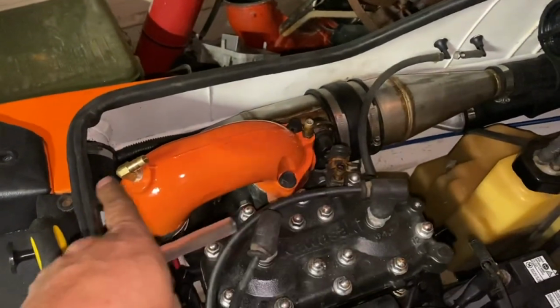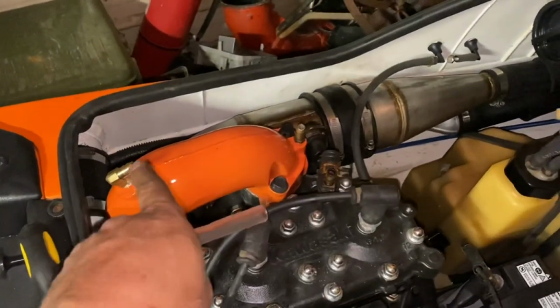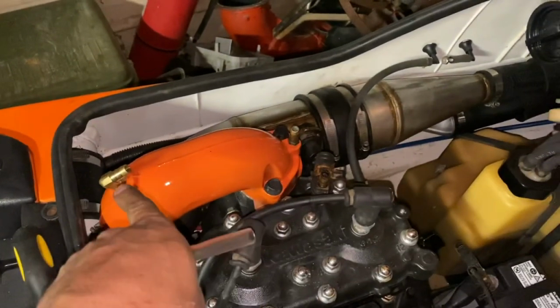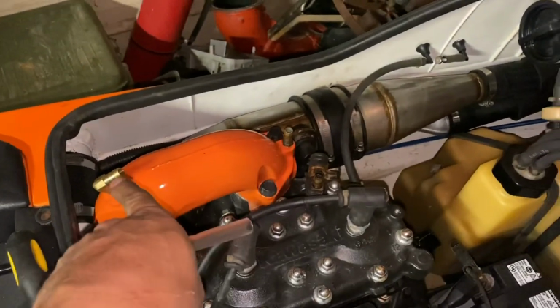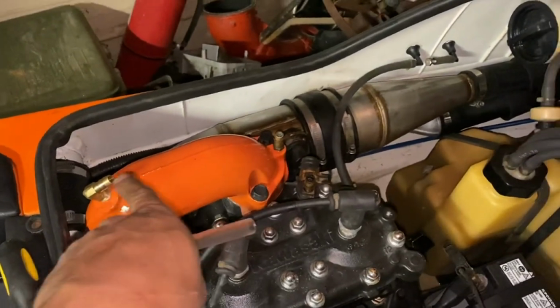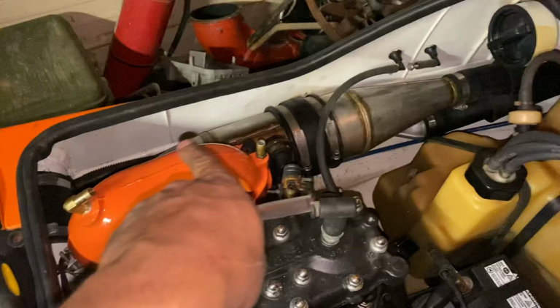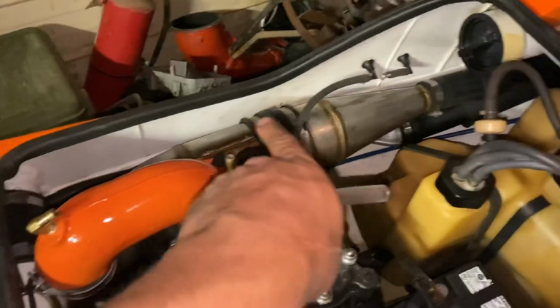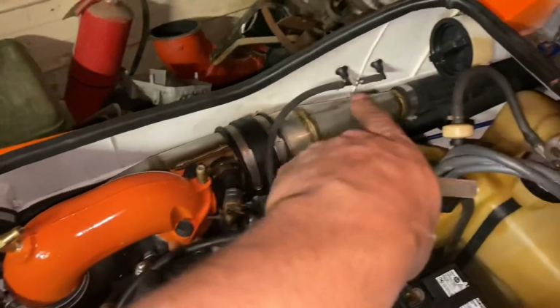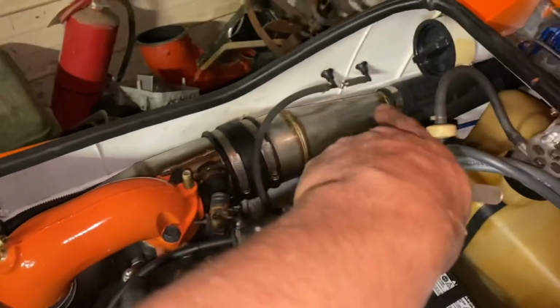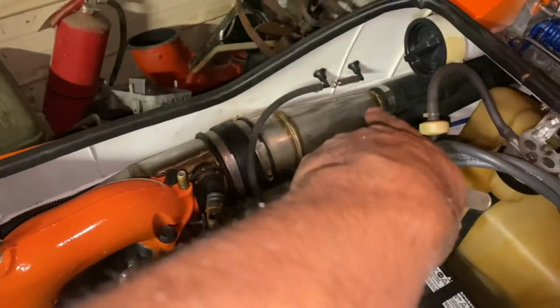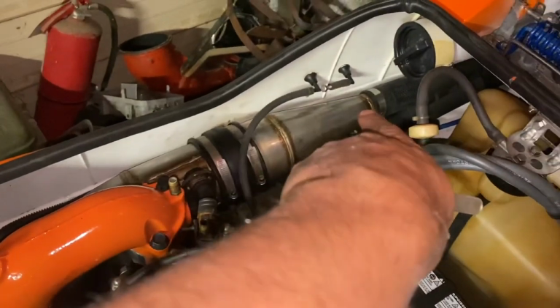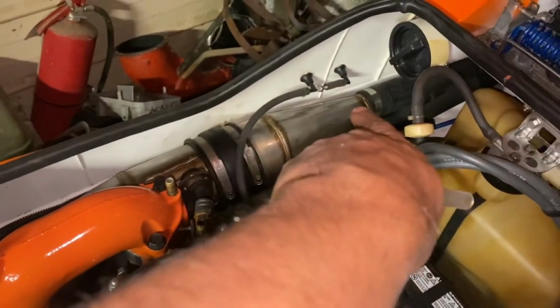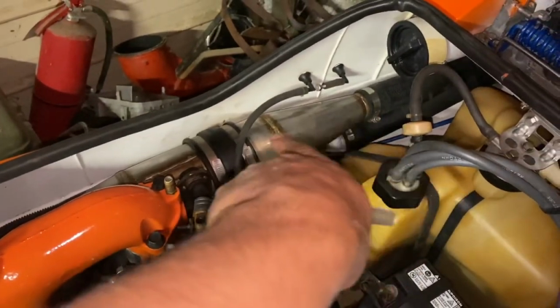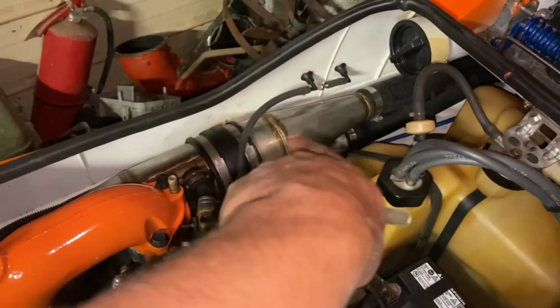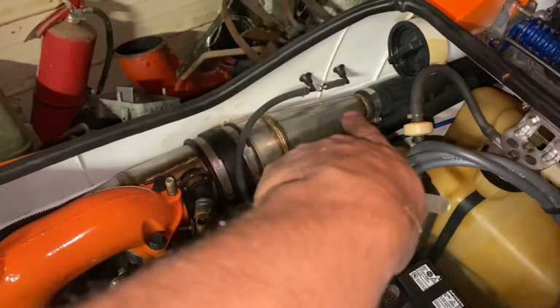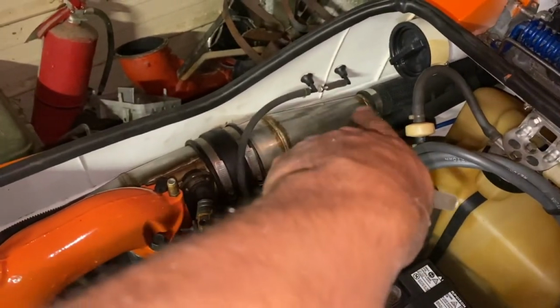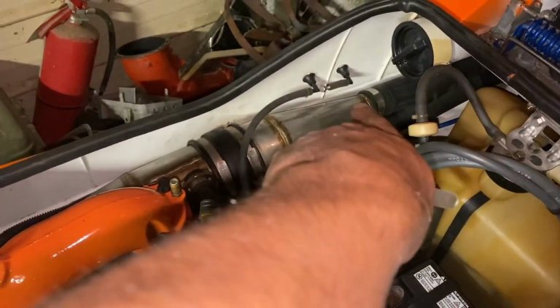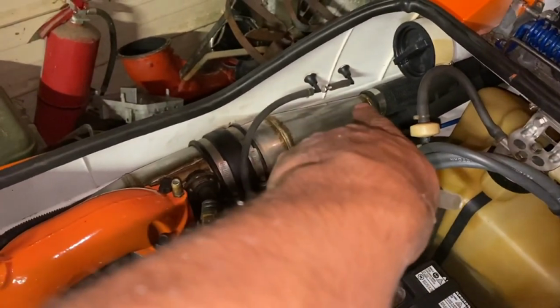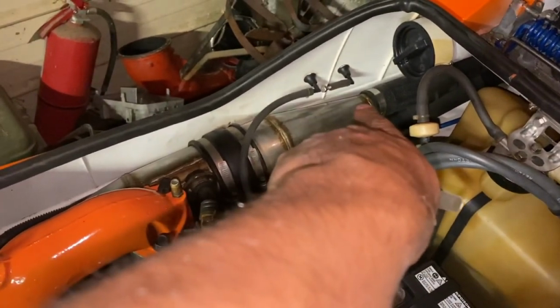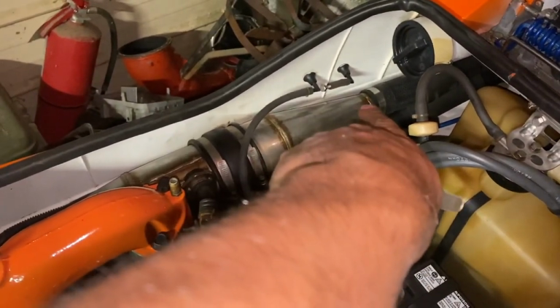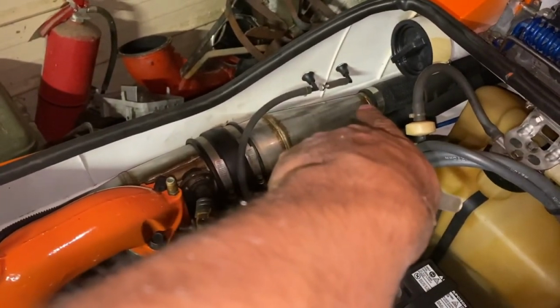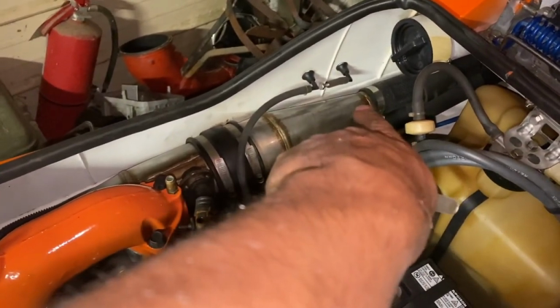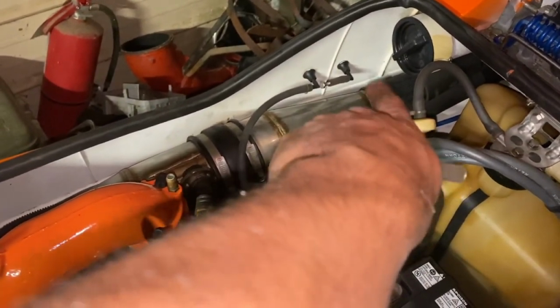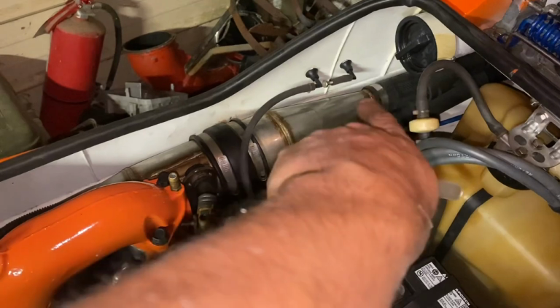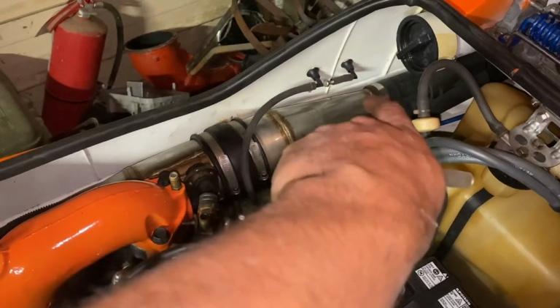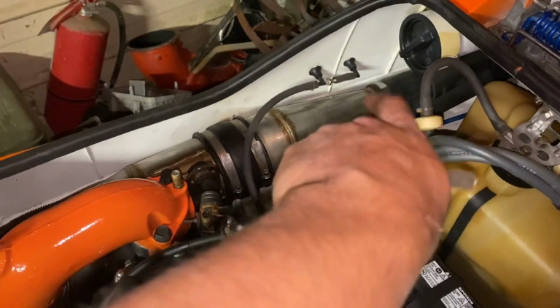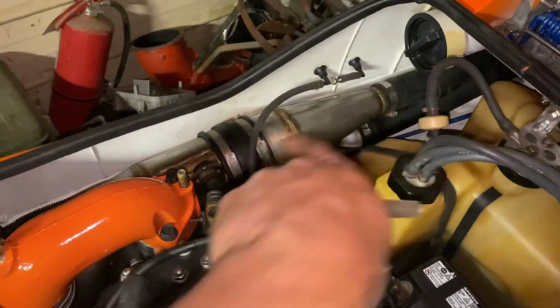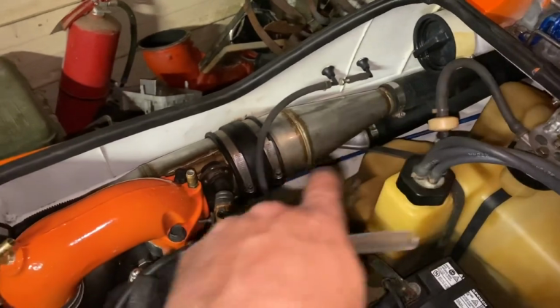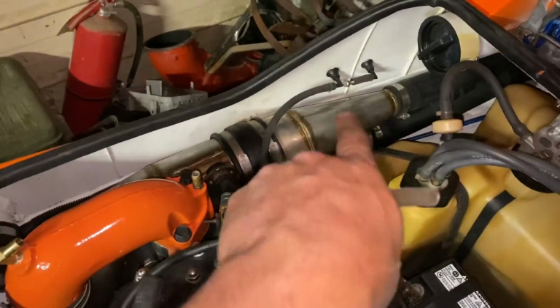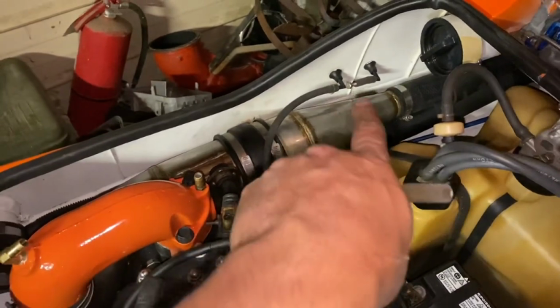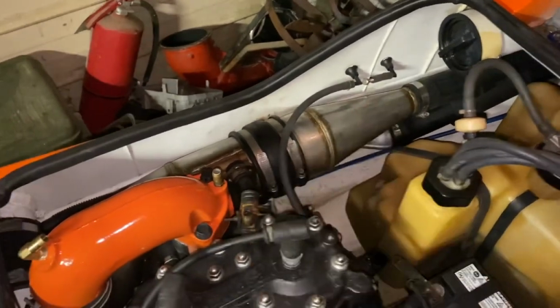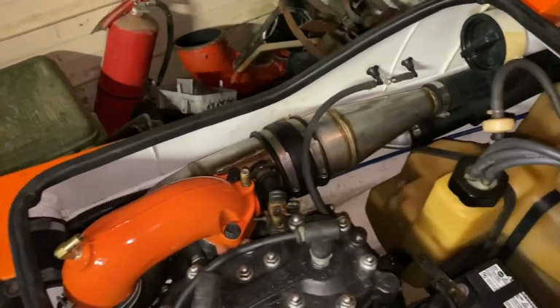Then I'm going to build a water line from here. I got the stinger I'm picking up tomorrow from the welder. It's going to have a barb, and then we're going to tee and go into the pisser.